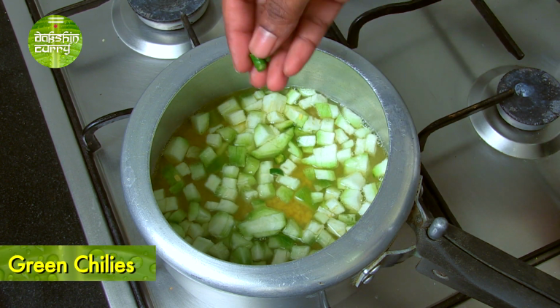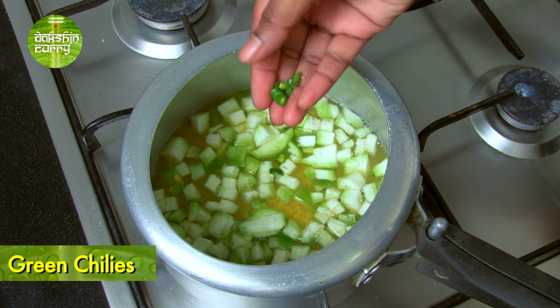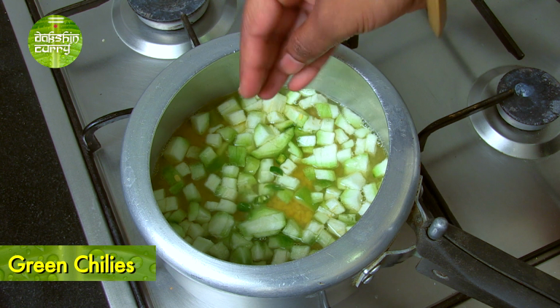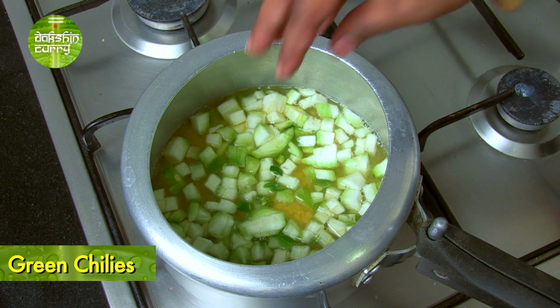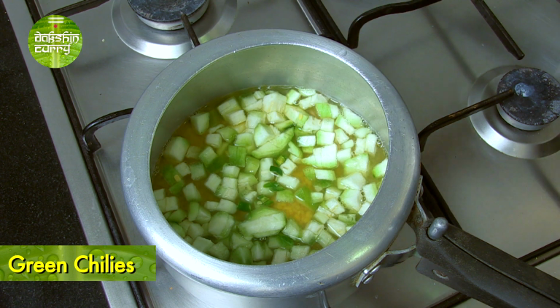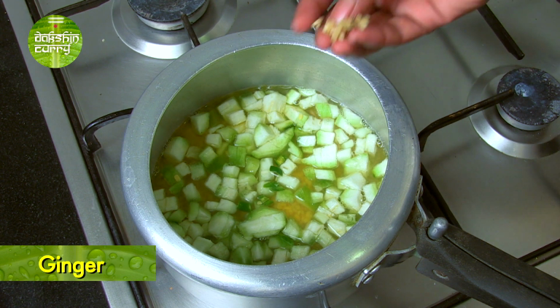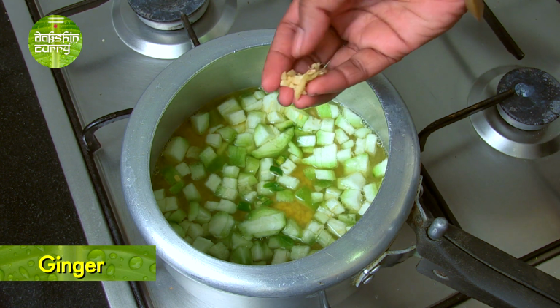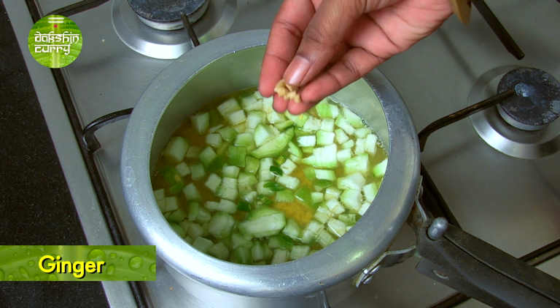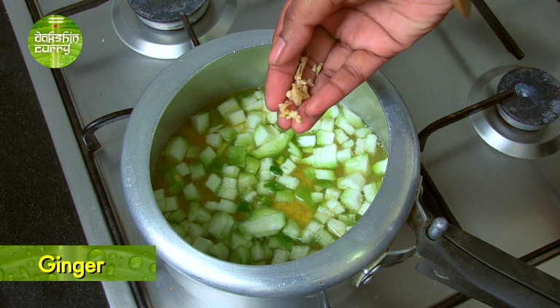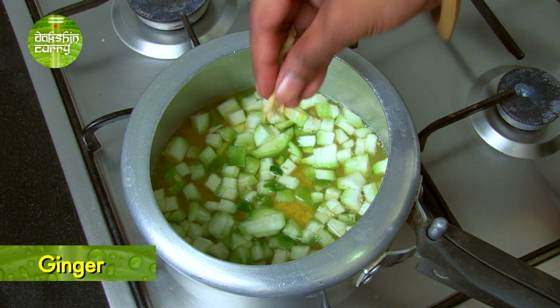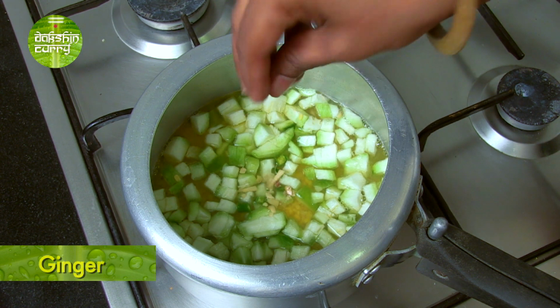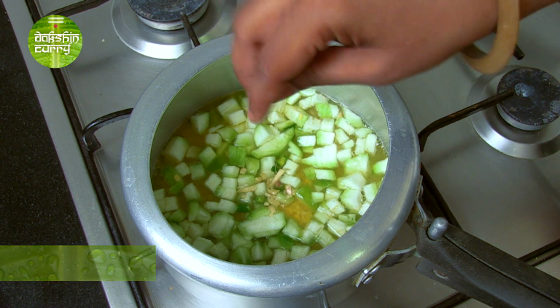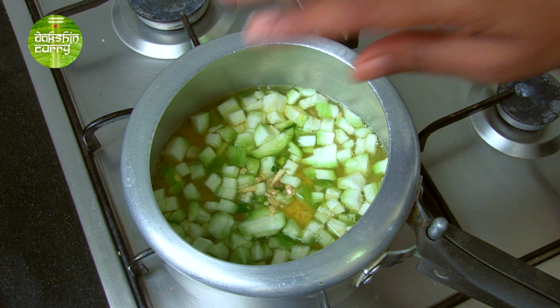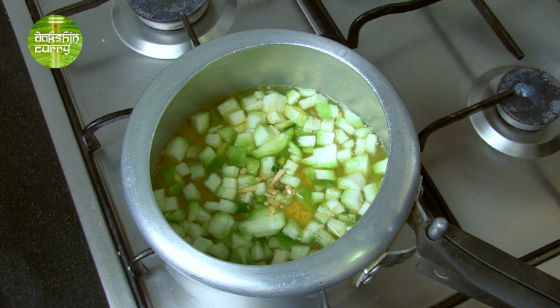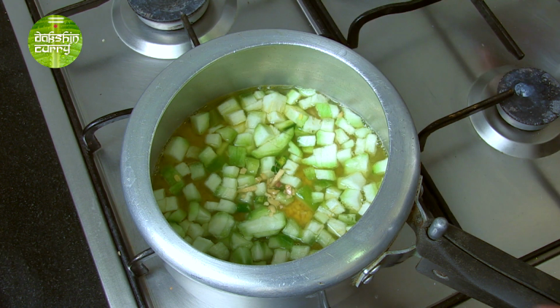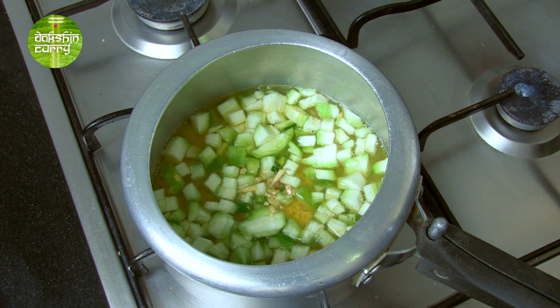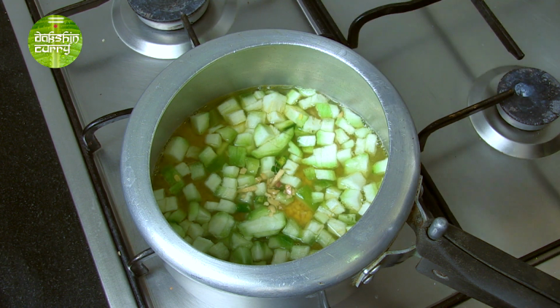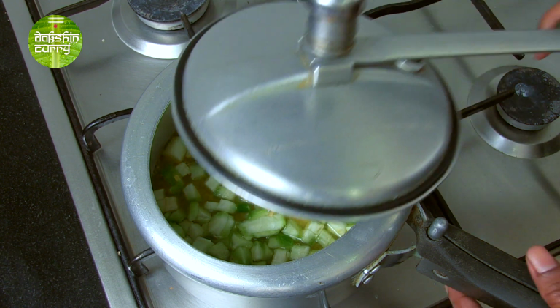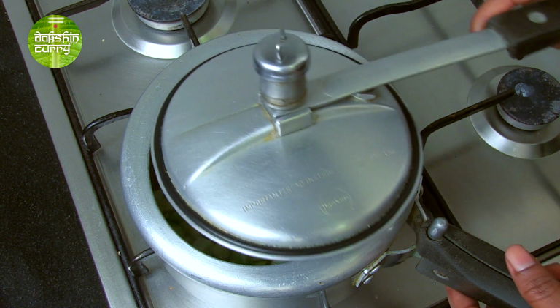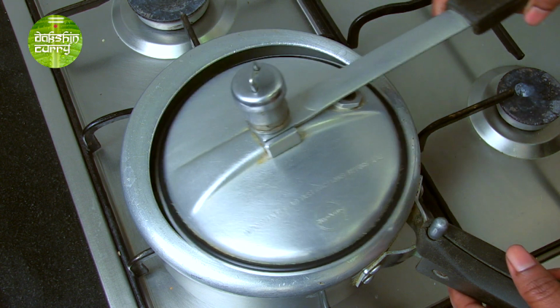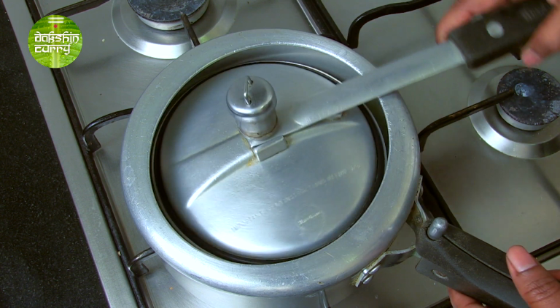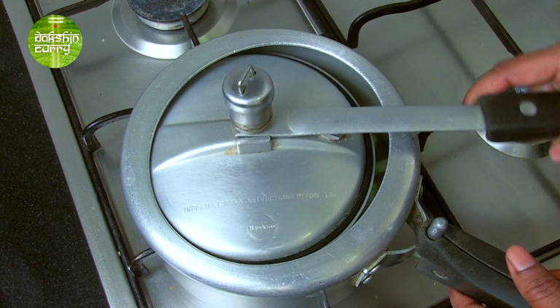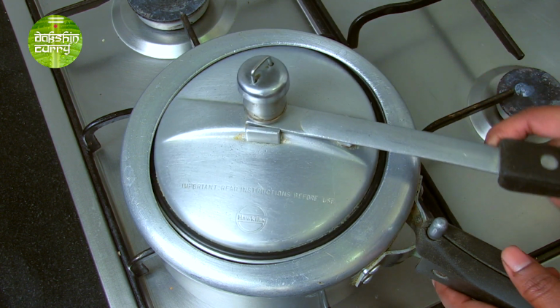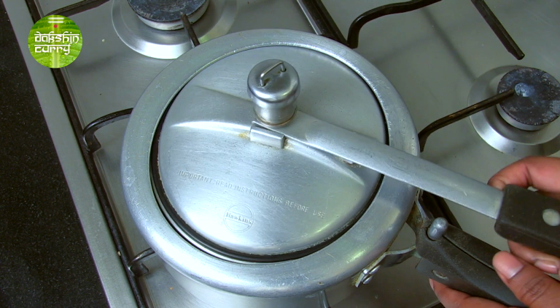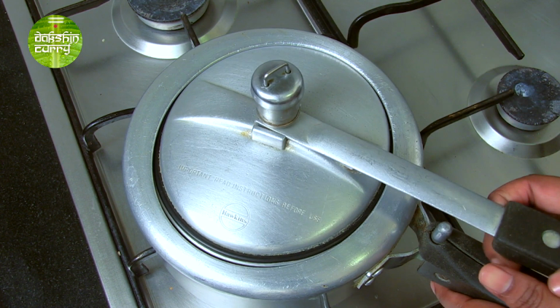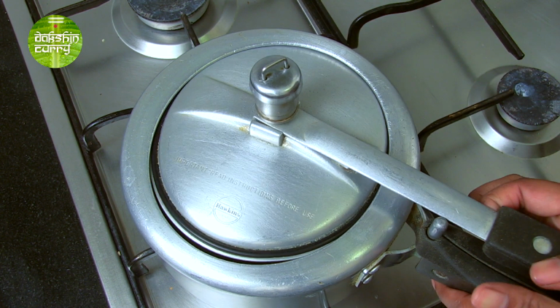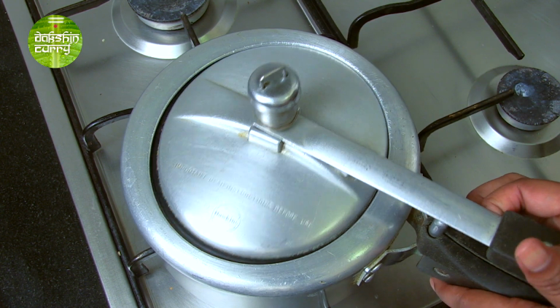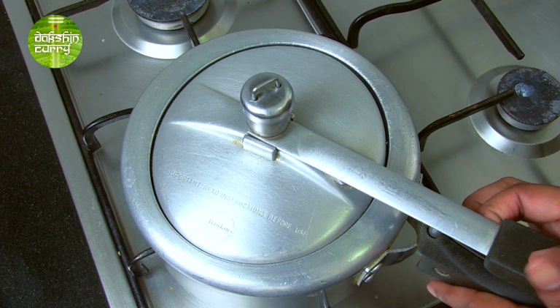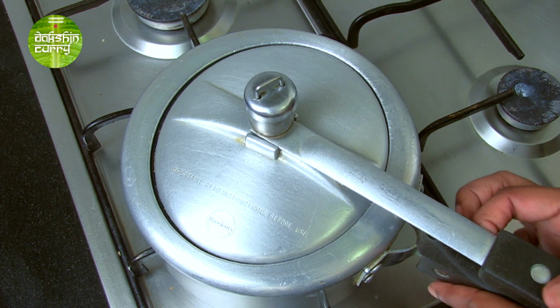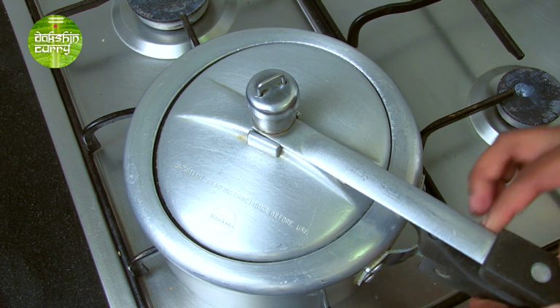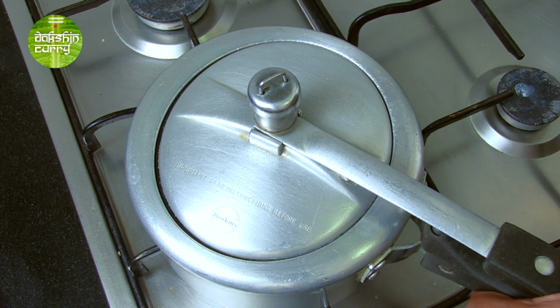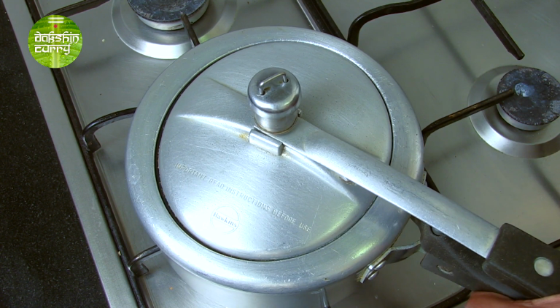And very little ginger while pressure cooking. Now this is optional — you can add this later, but just for flavour I am adding this. Now let's give this around 3-4 whistles.